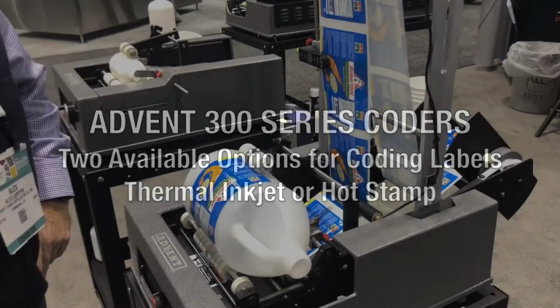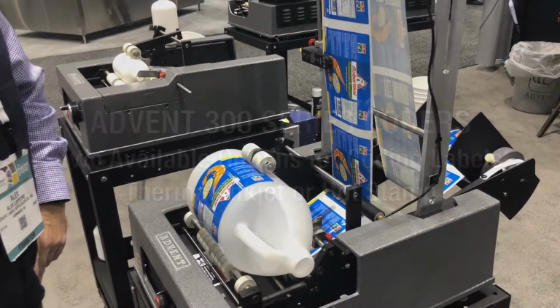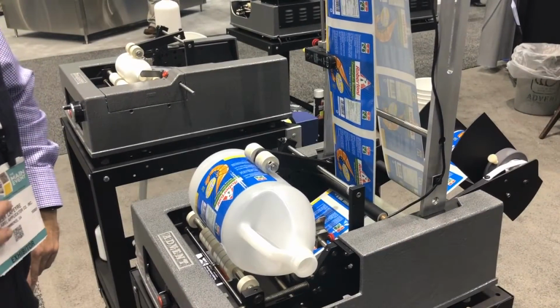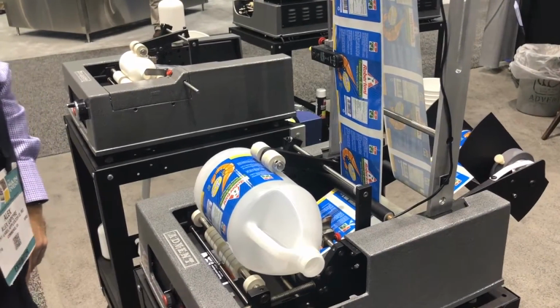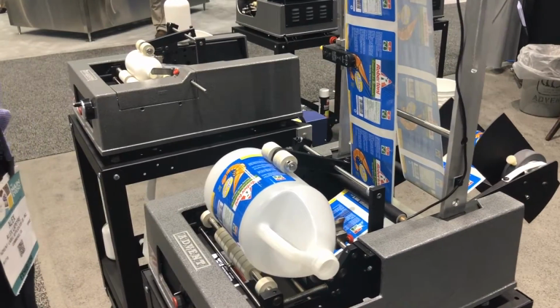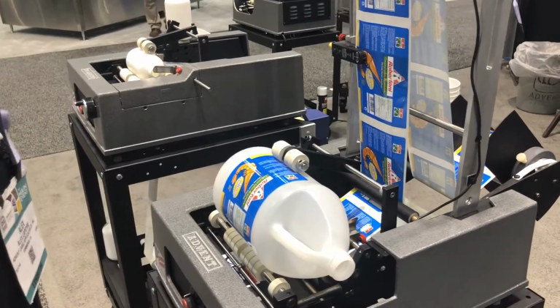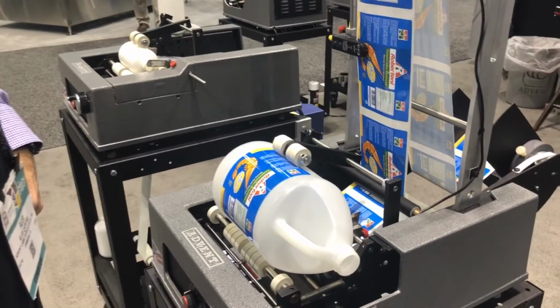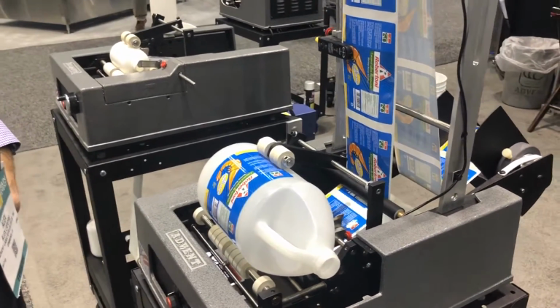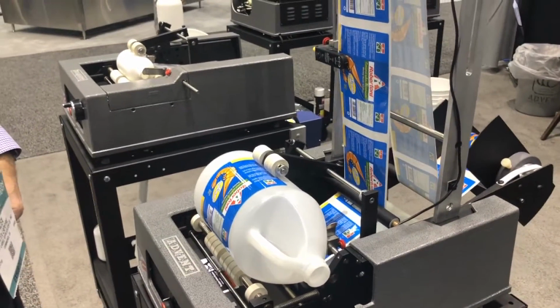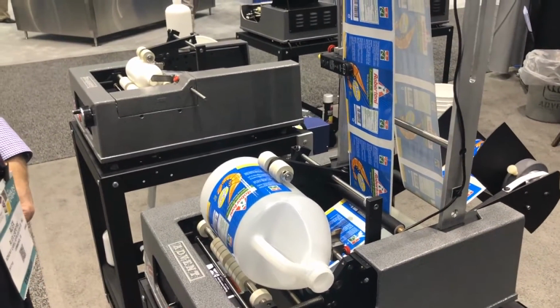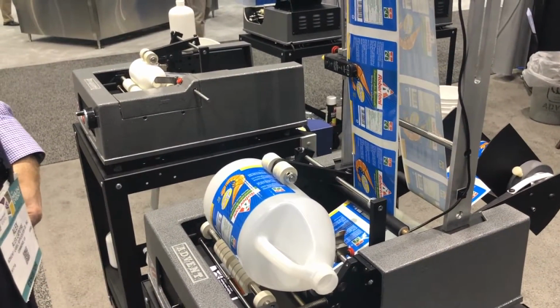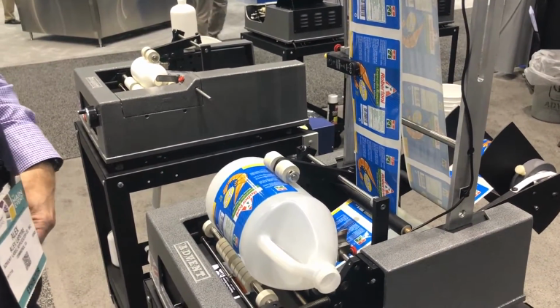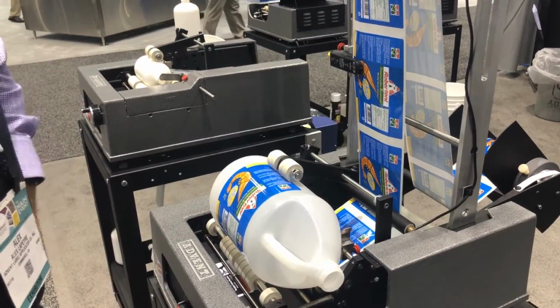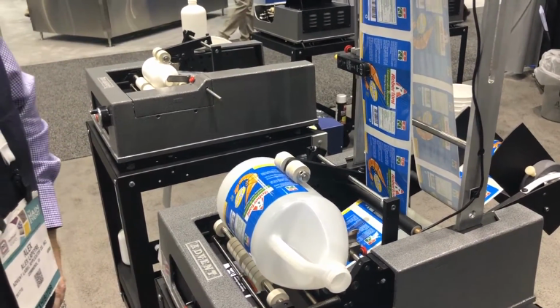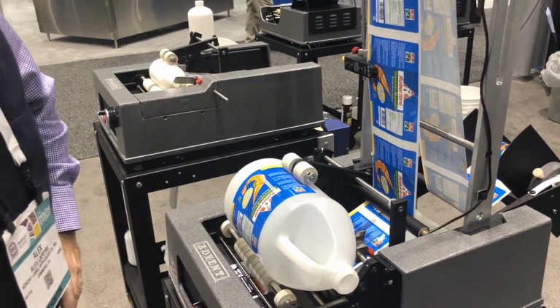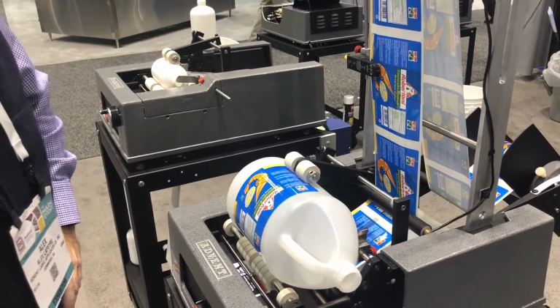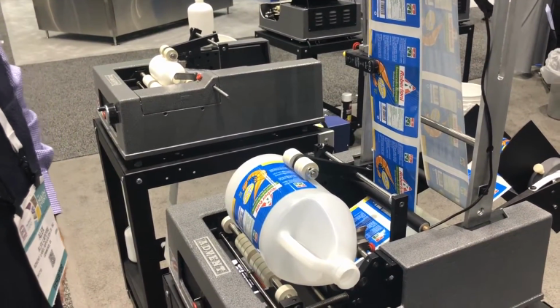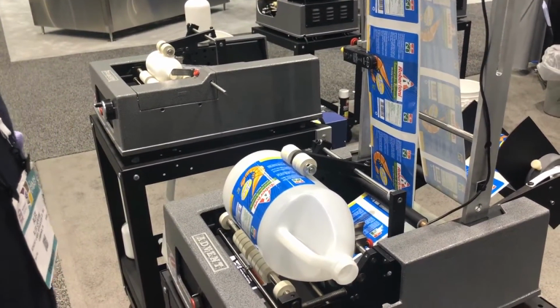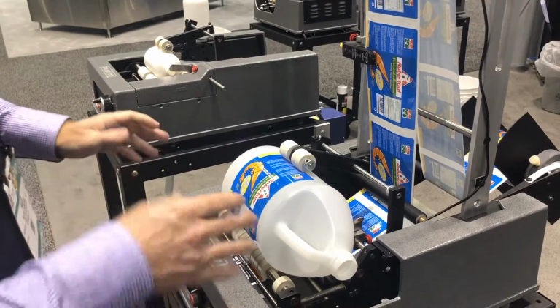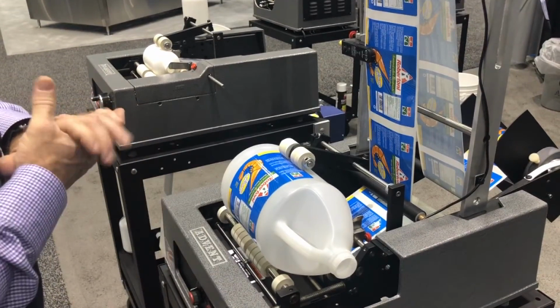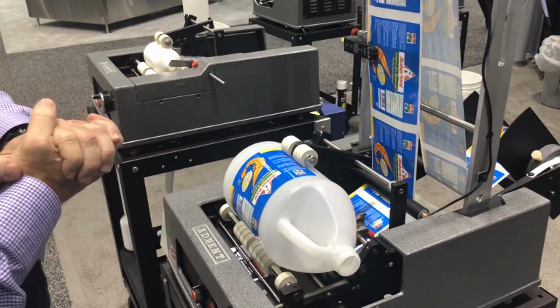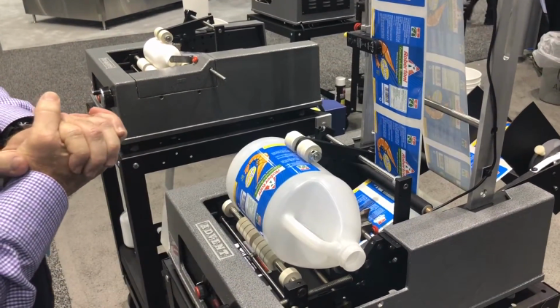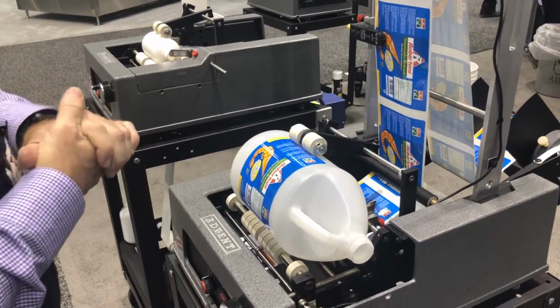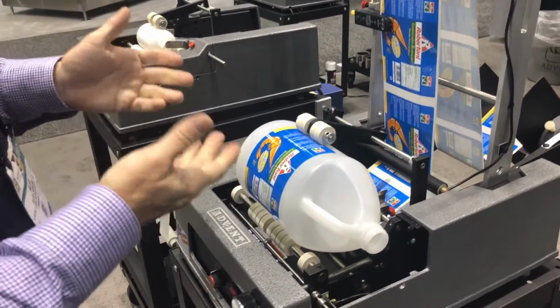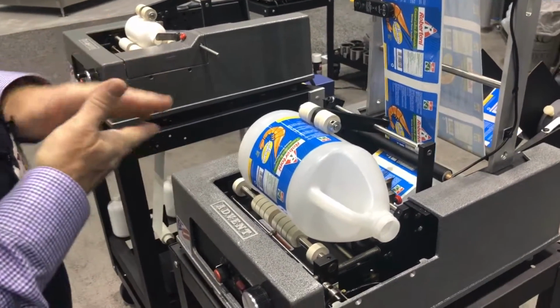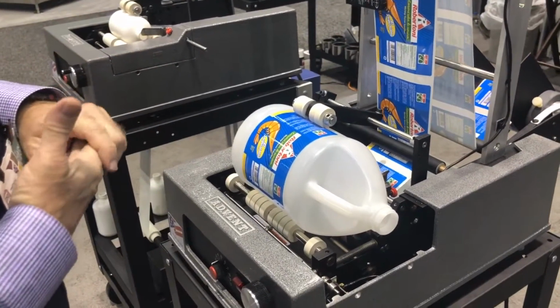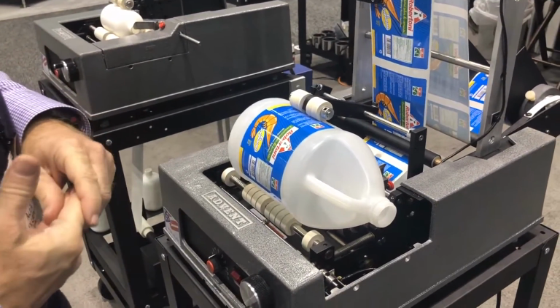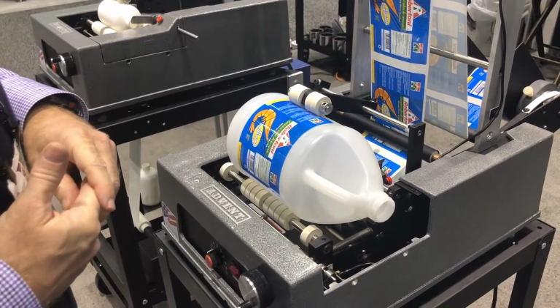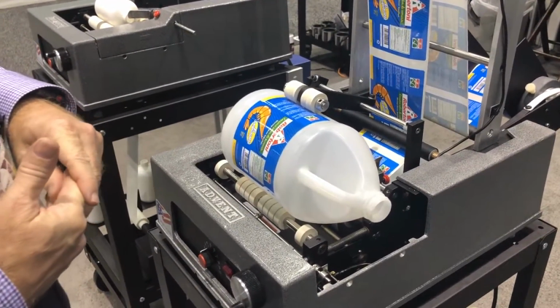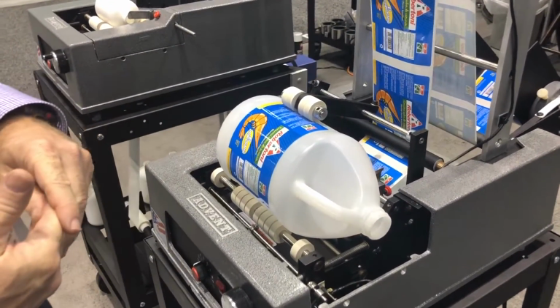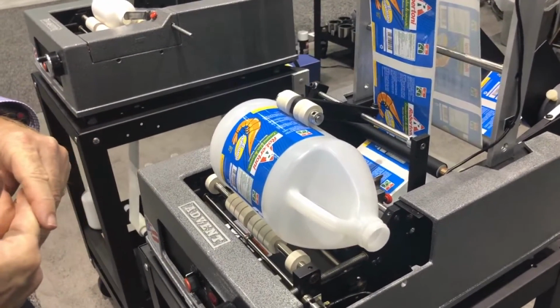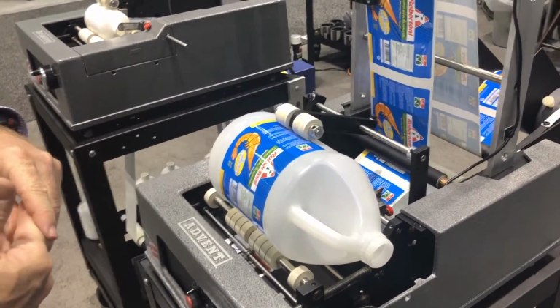Hello, this is Alex from the Advent Label Applicator Company. Here we're at PAC Expo 2018. We wanted to show you two available coding options for our 300 series labelers.